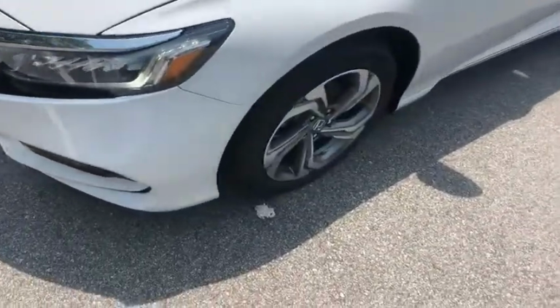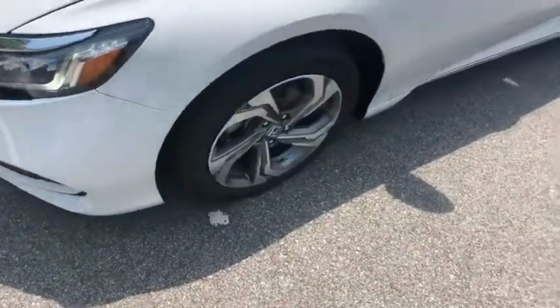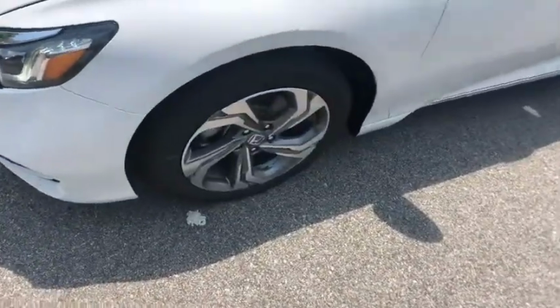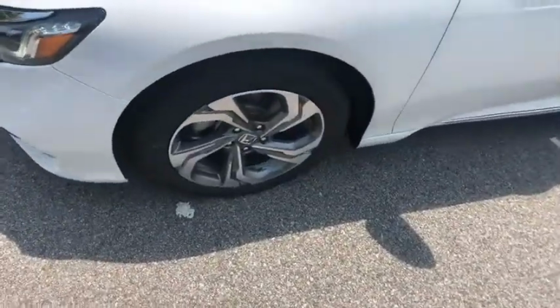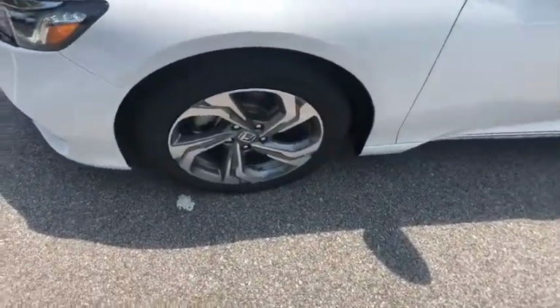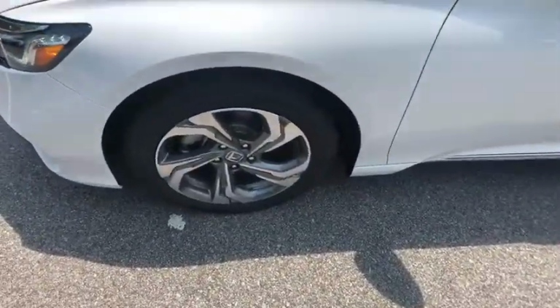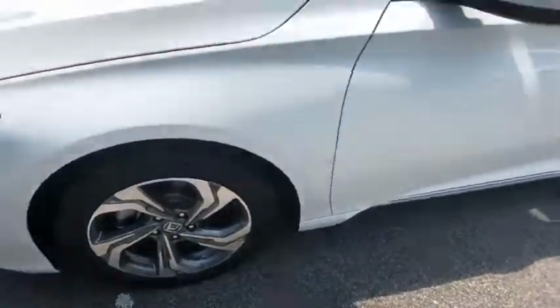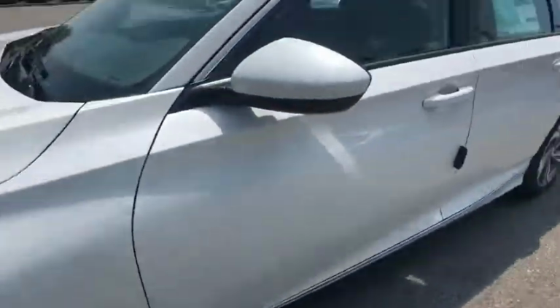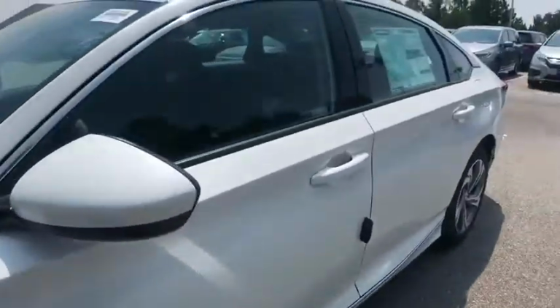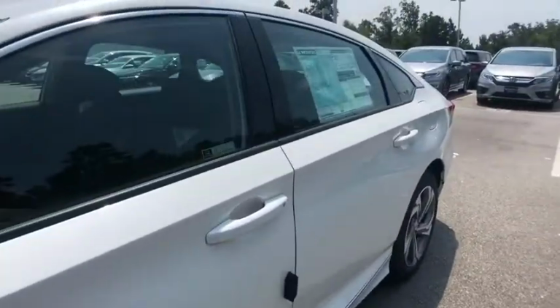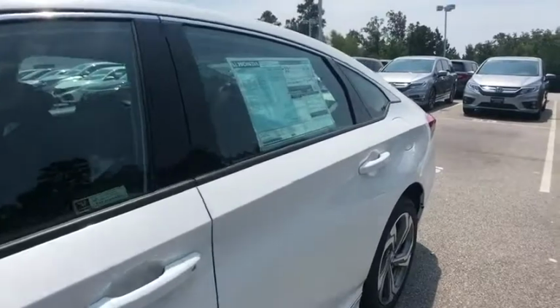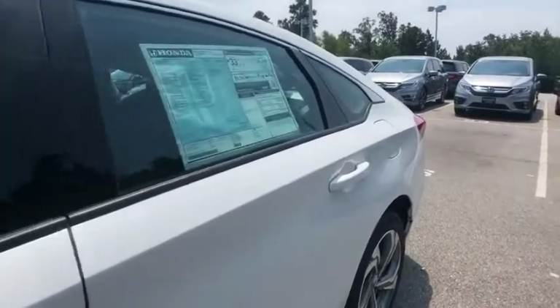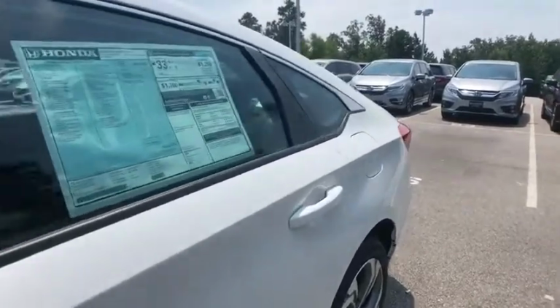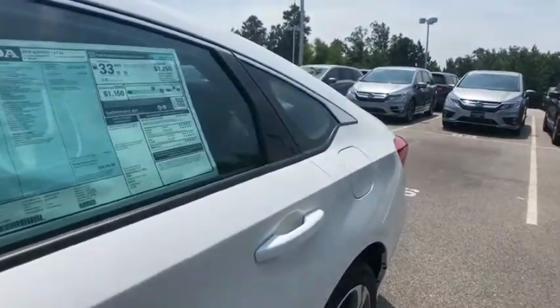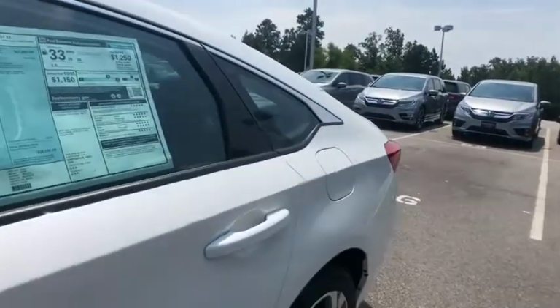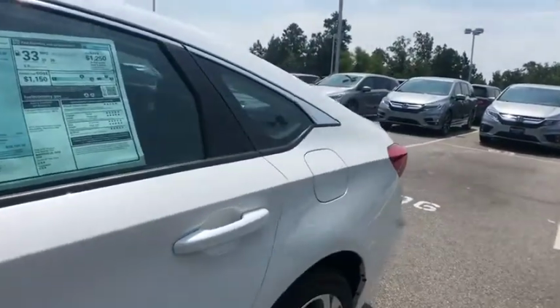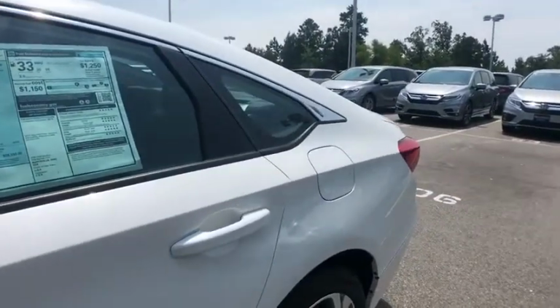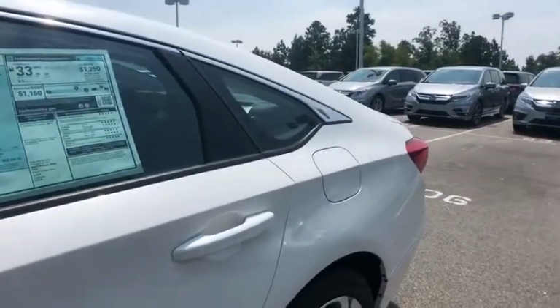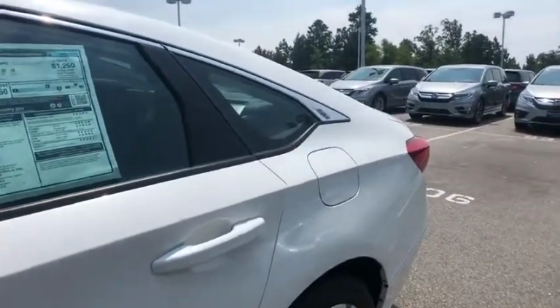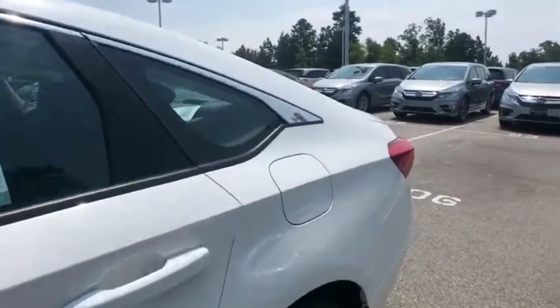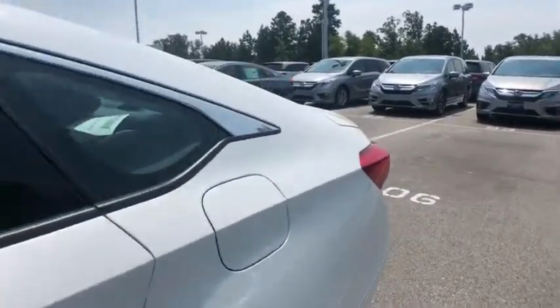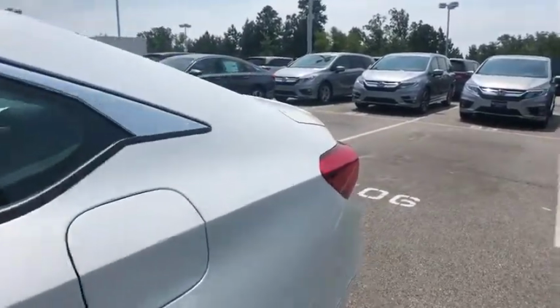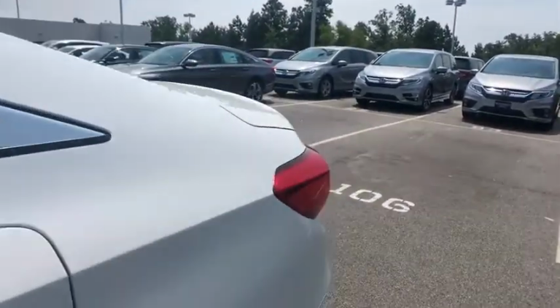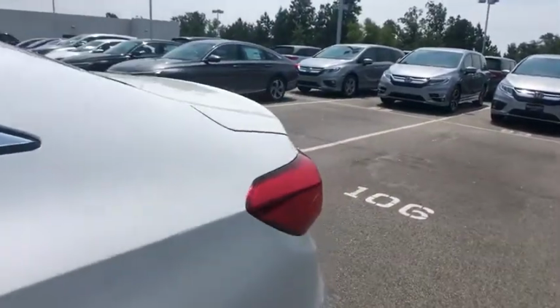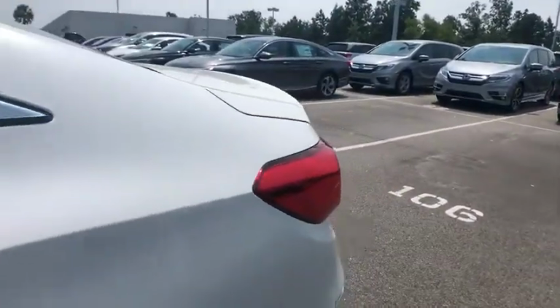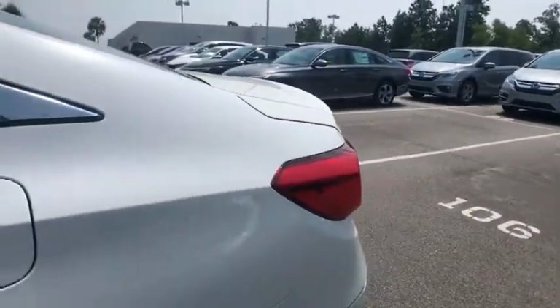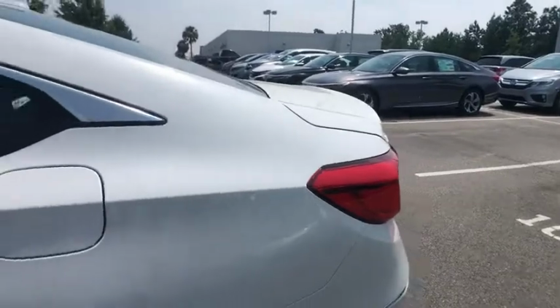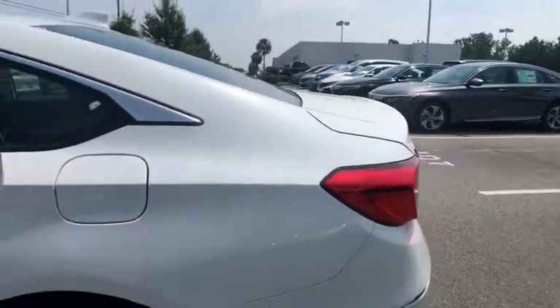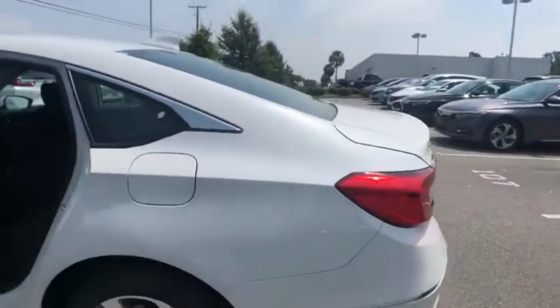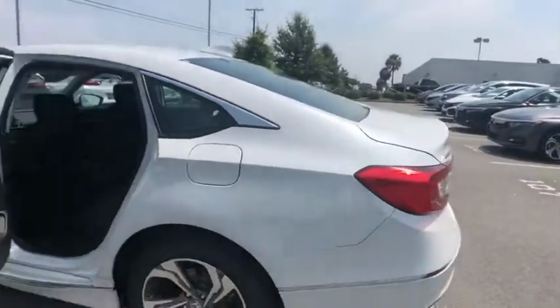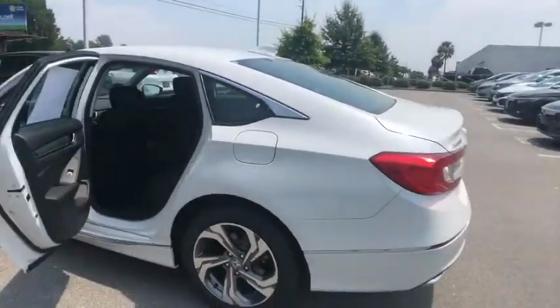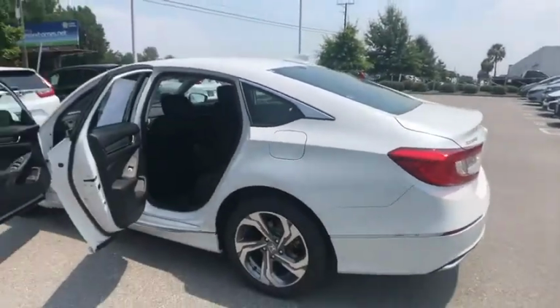Fog lights, rear window defroster, heated front seats, power windows, overhead console, tachometer, brake assist, power moonroof, remote keyless entry, panic alarm.